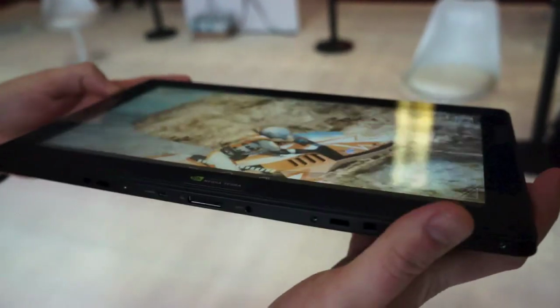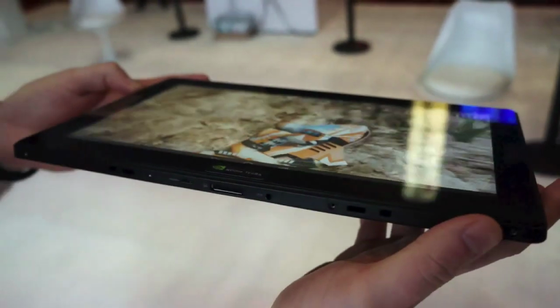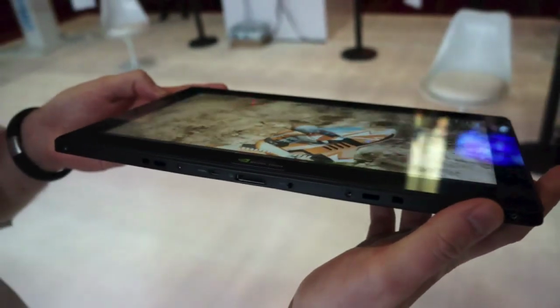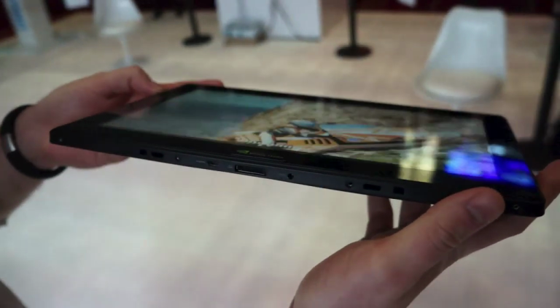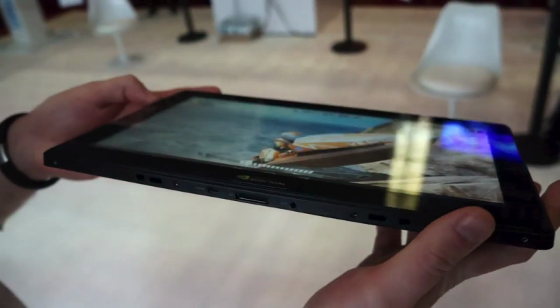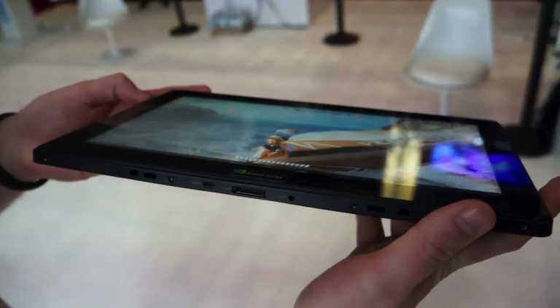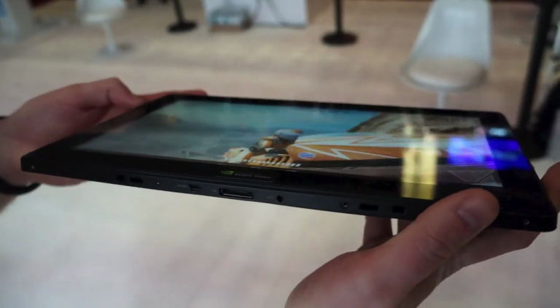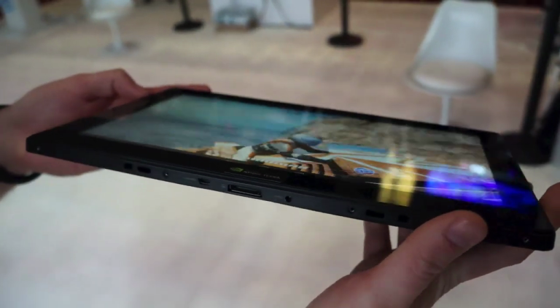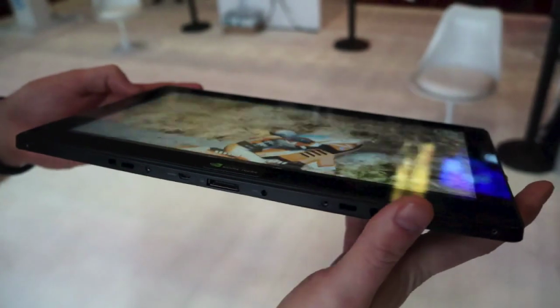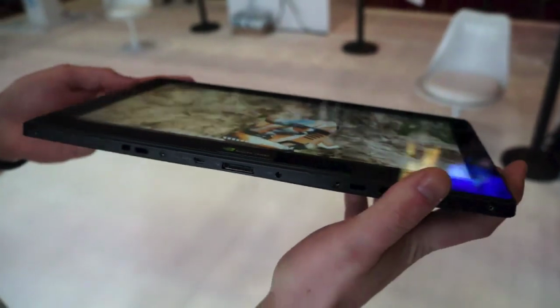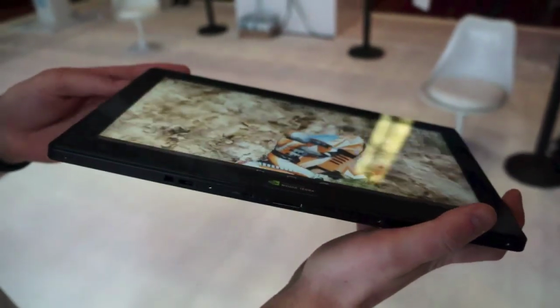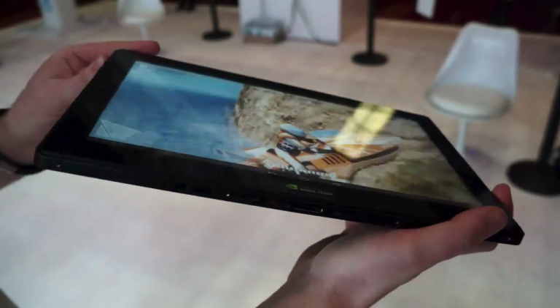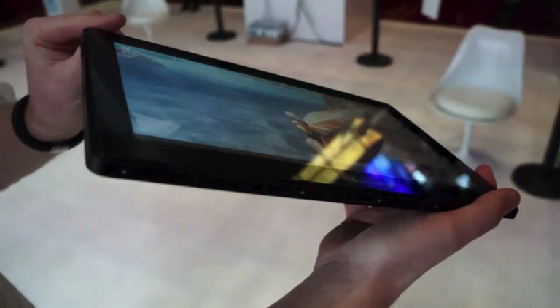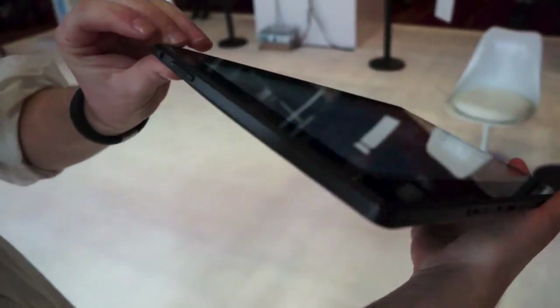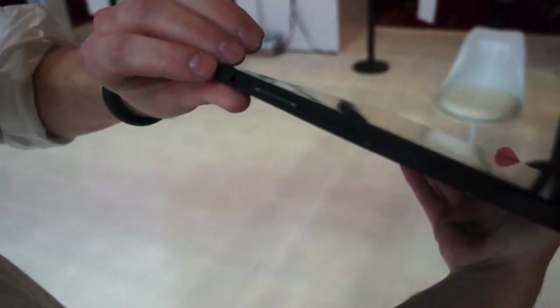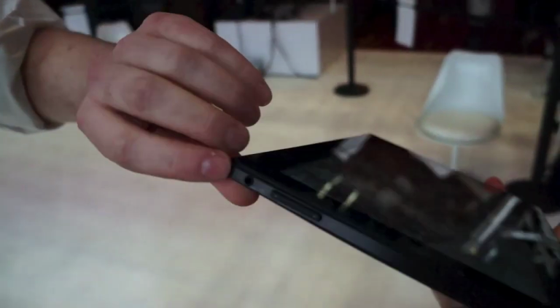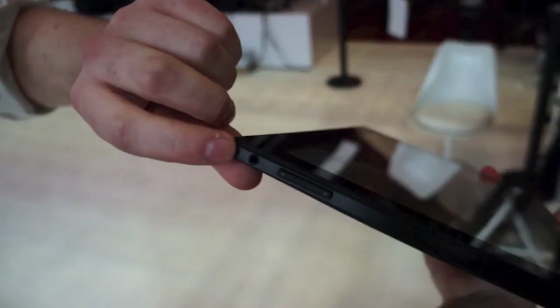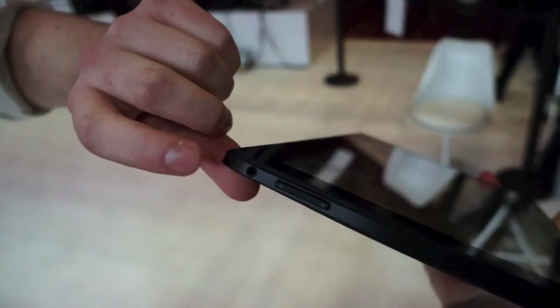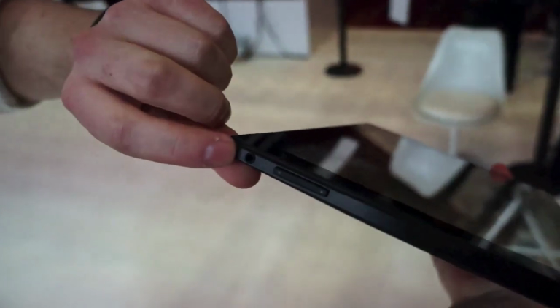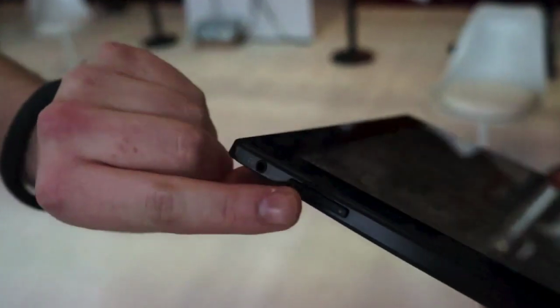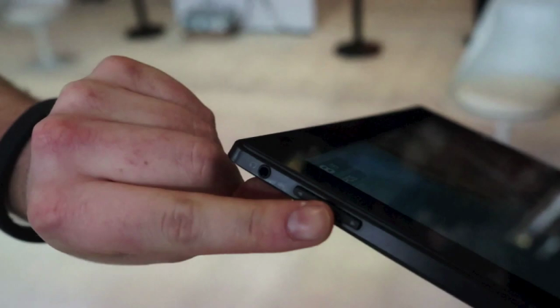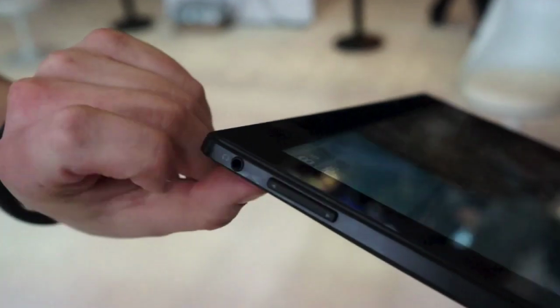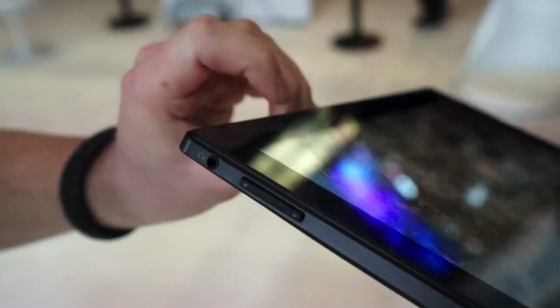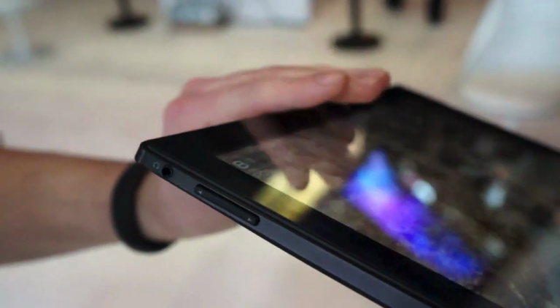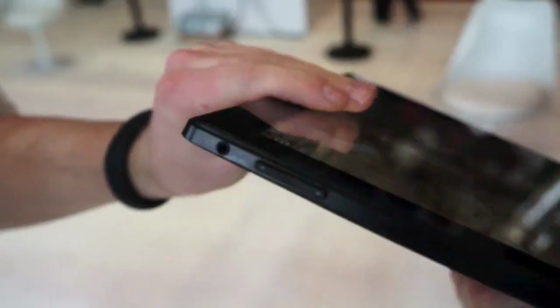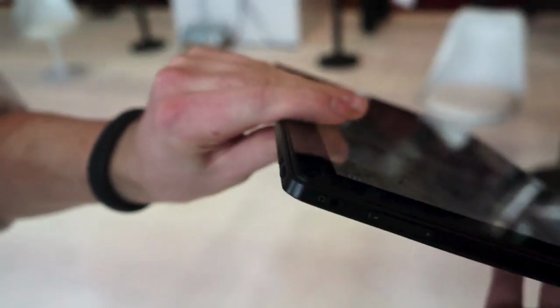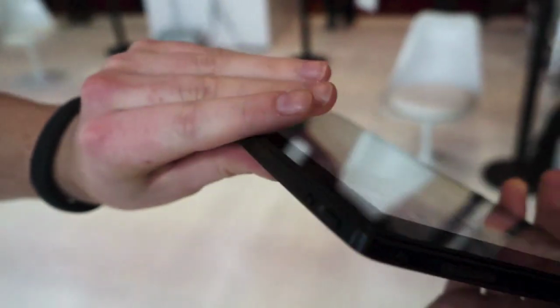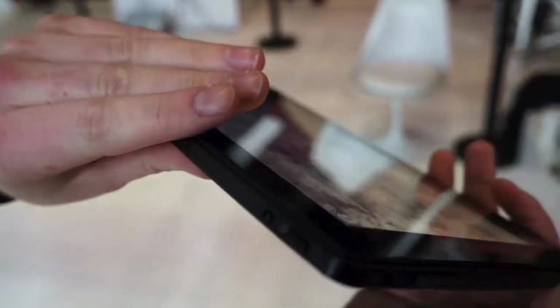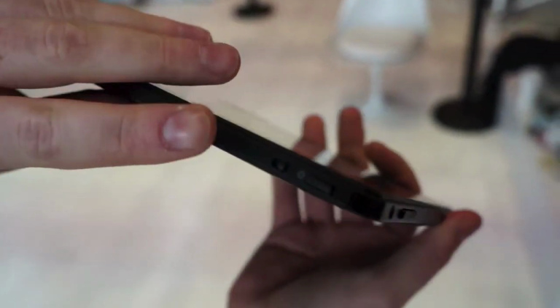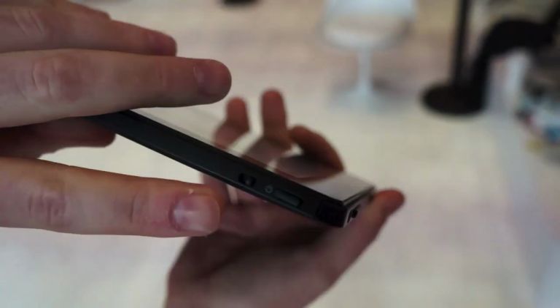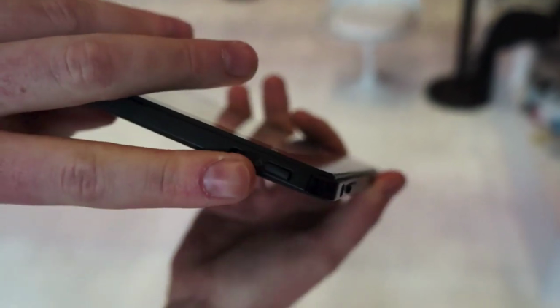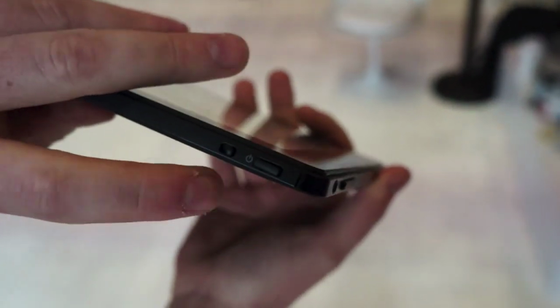This is obviously a device only for developers, so this isn't something you're going to be seeing in the shops anytime soon. Going back to the left edge here, you'll see a headphone port and a volume rocker, and on the top edge in that top-left corner, you've got the power switch.